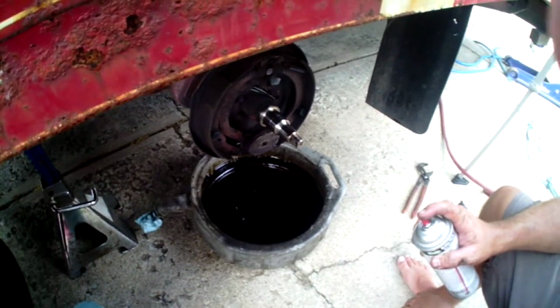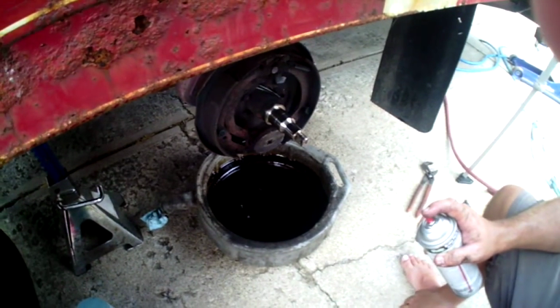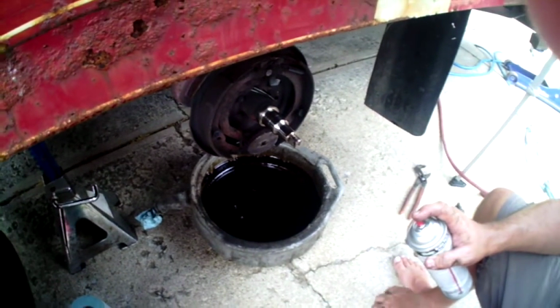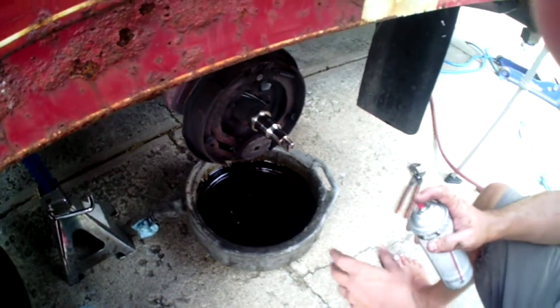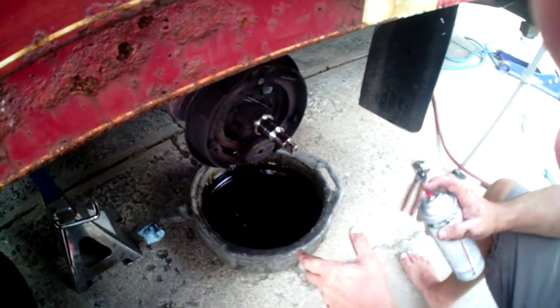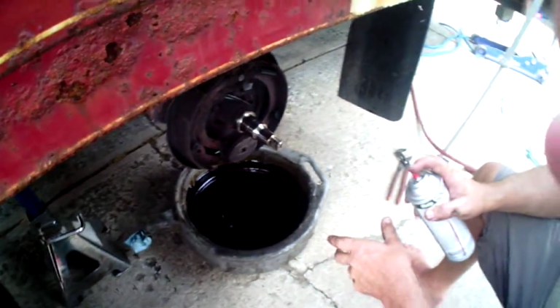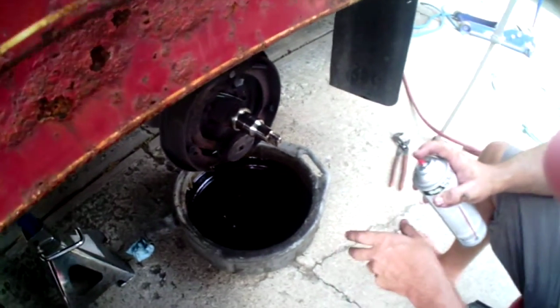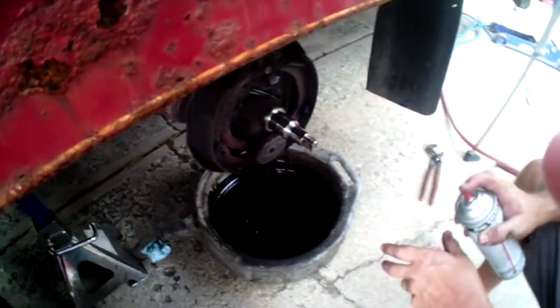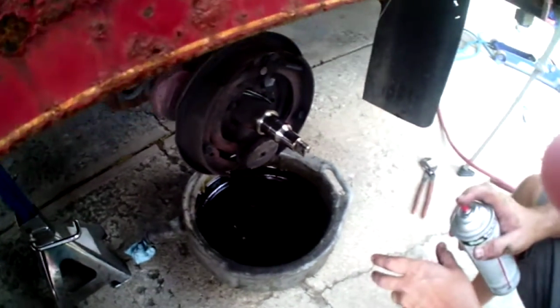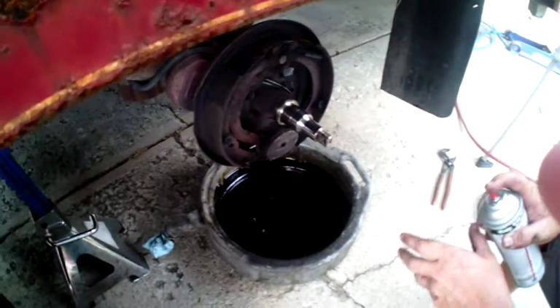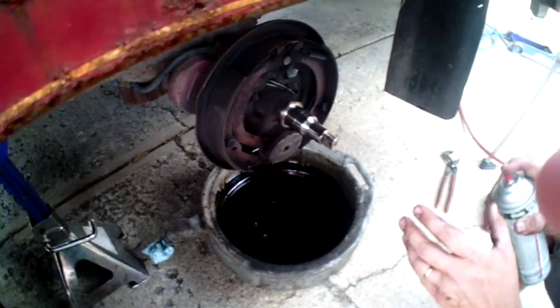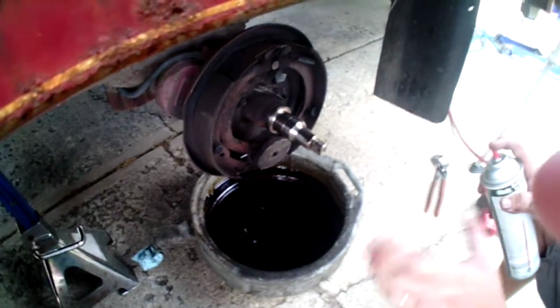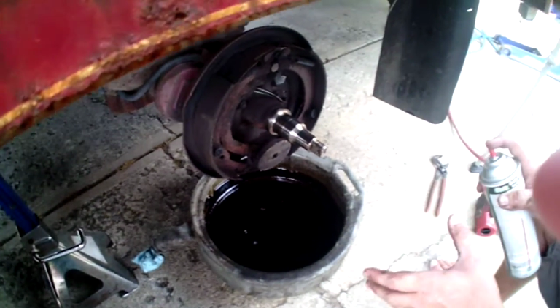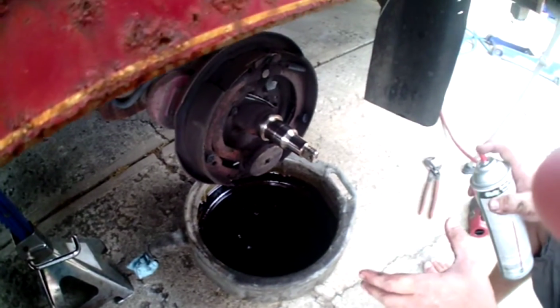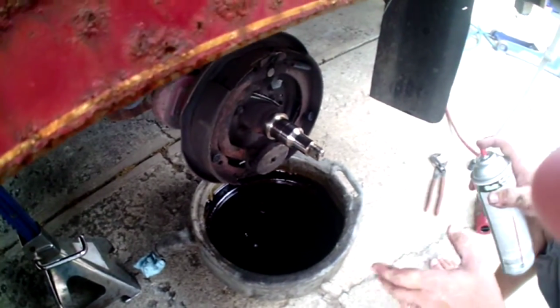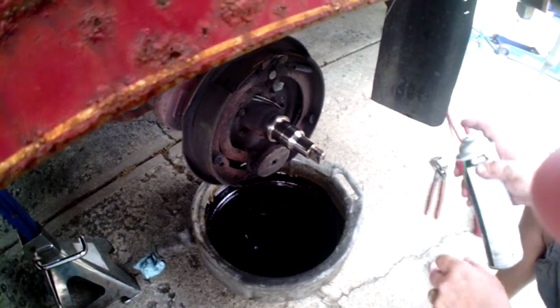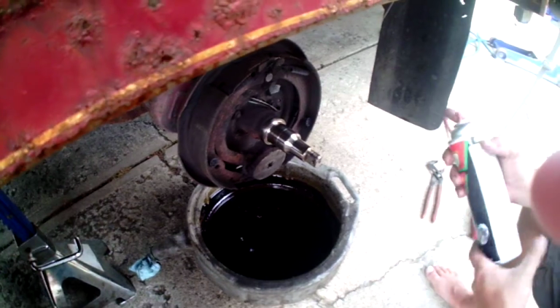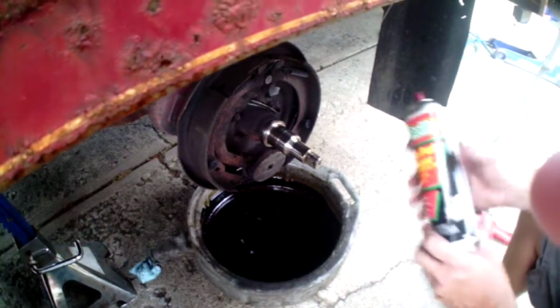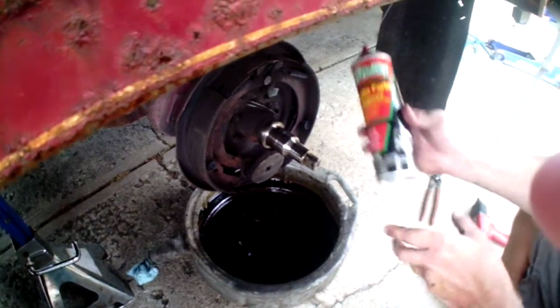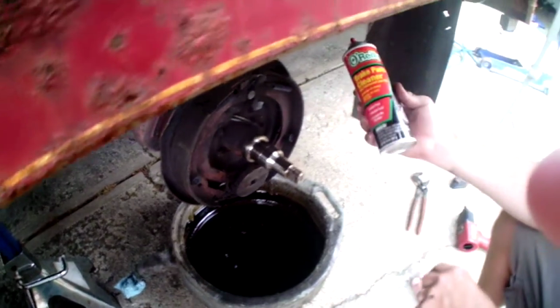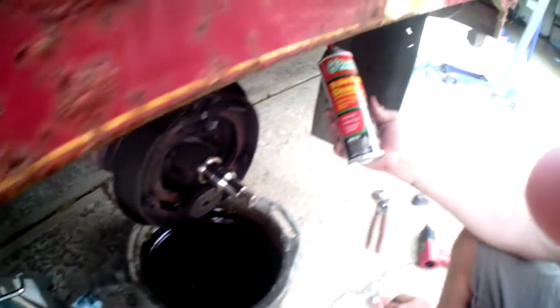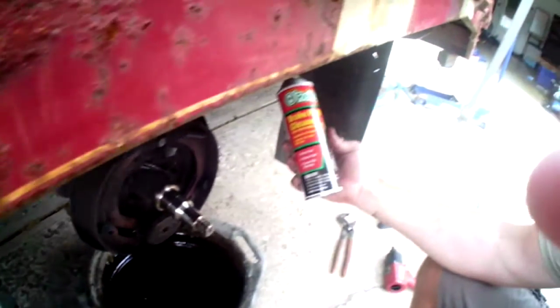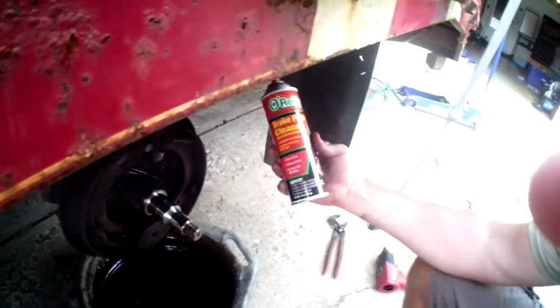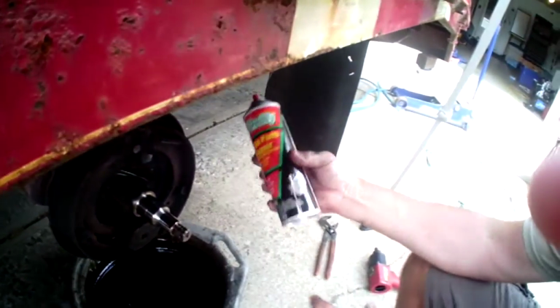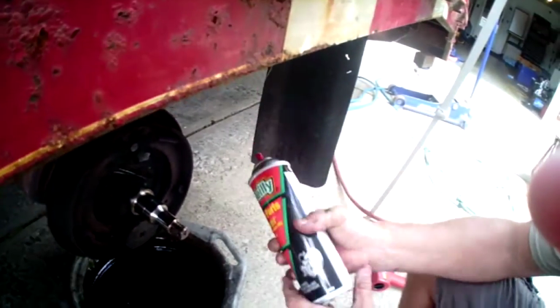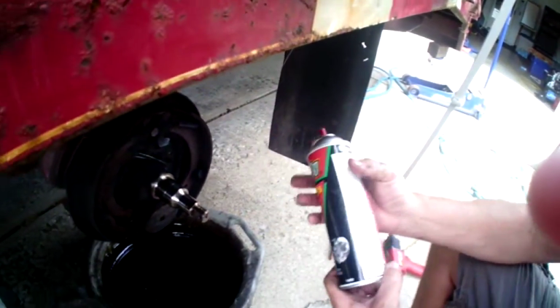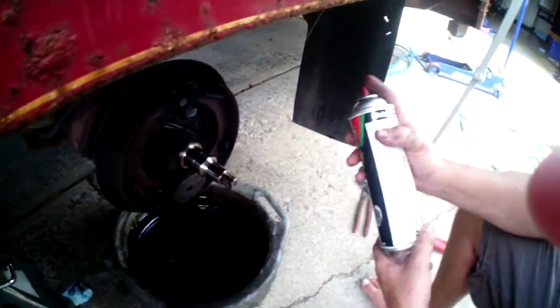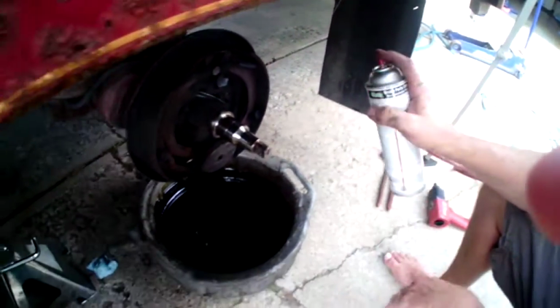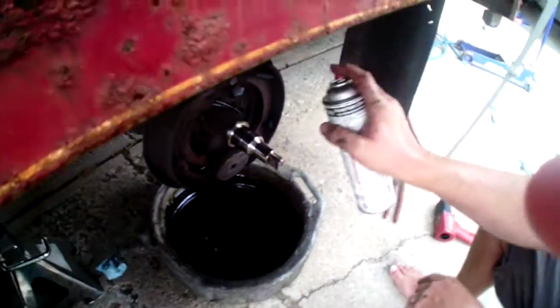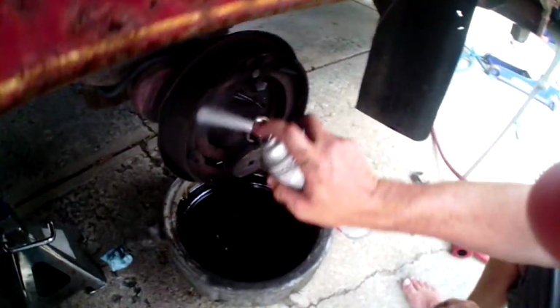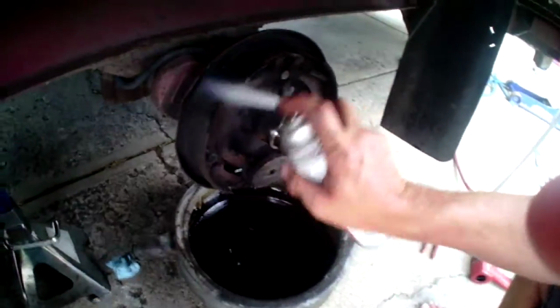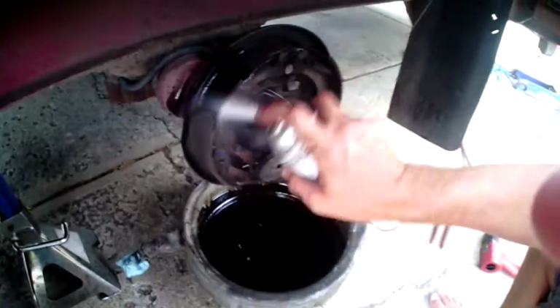All right, we've got all the bearings out, we've wiped down all the grease. Now we're gonna take a can of parts cleaner and we're just gonna kind of hit the brakes.